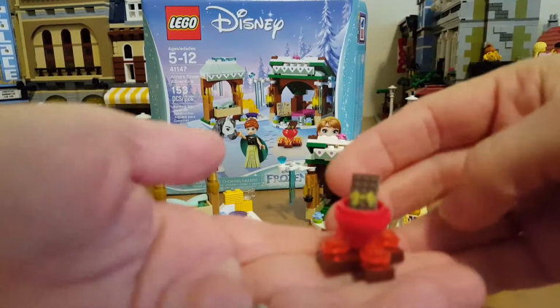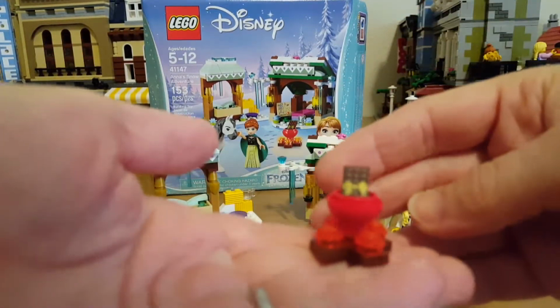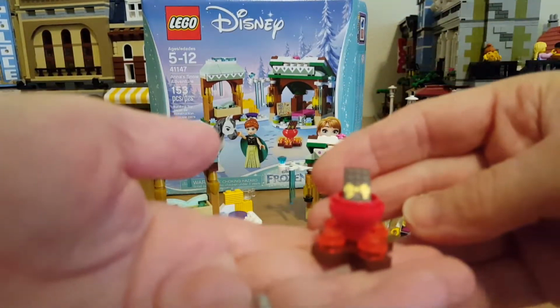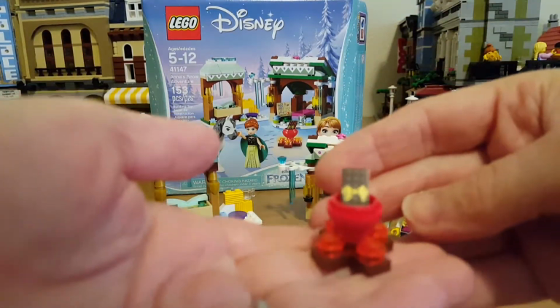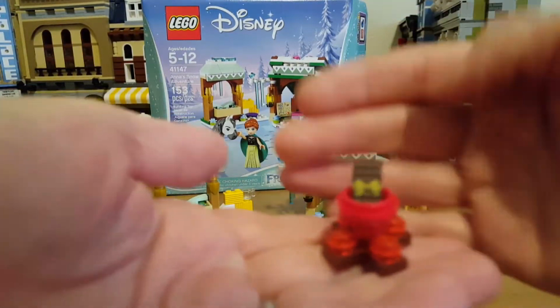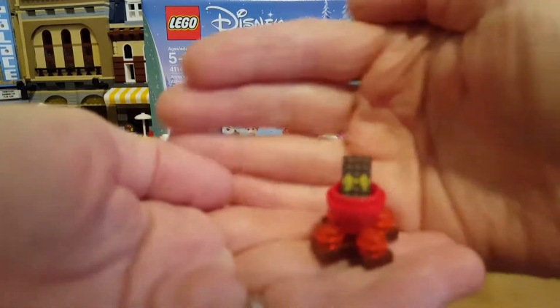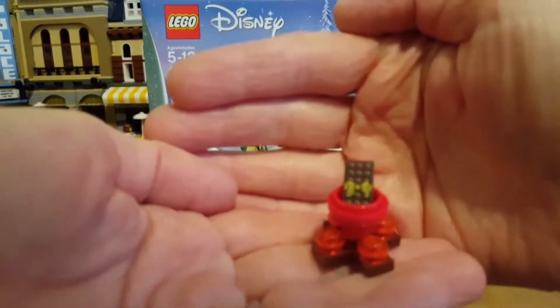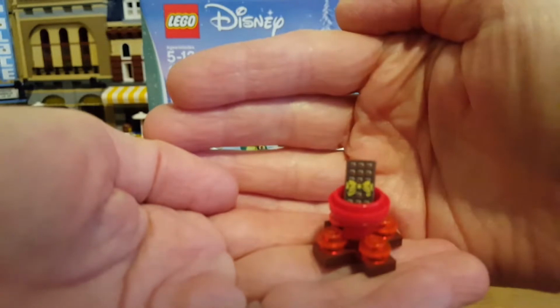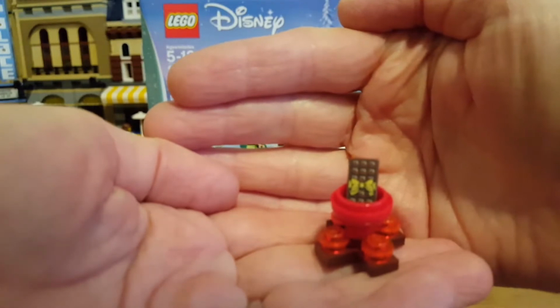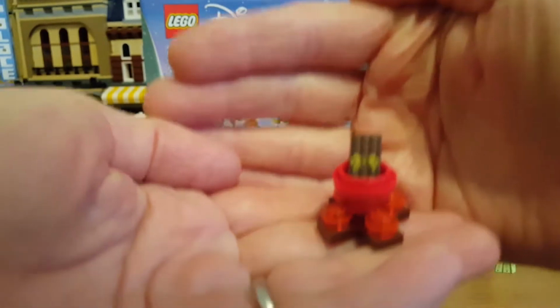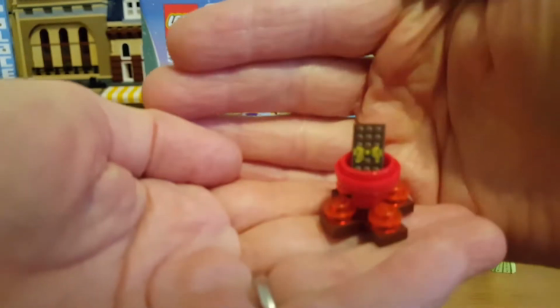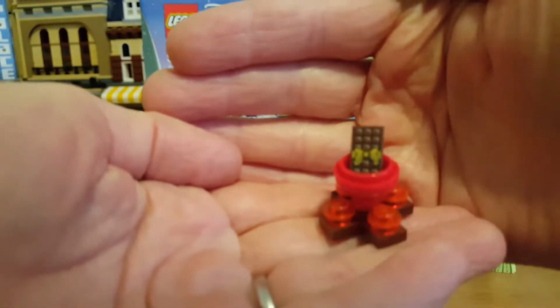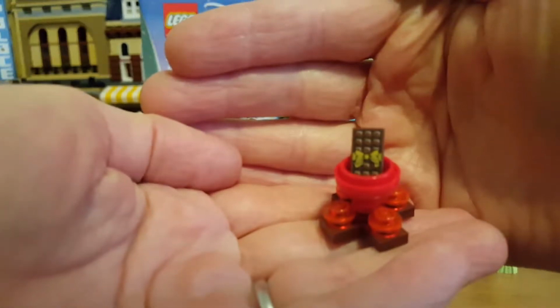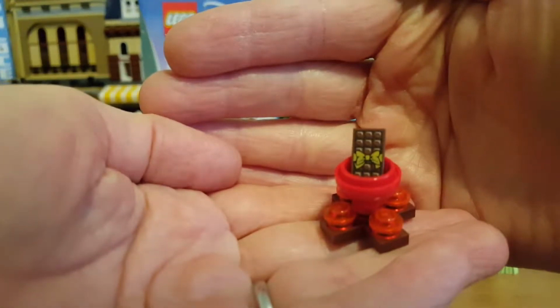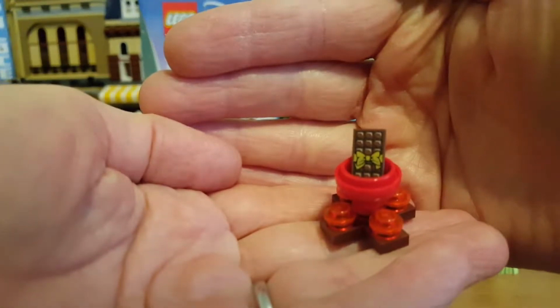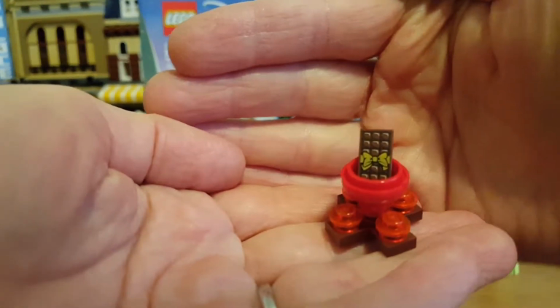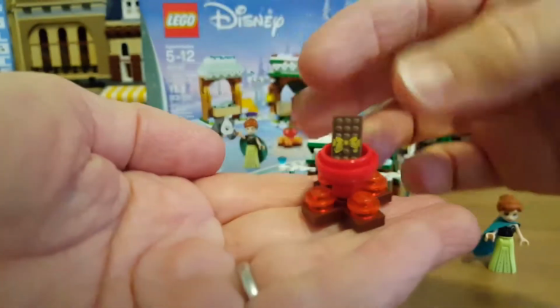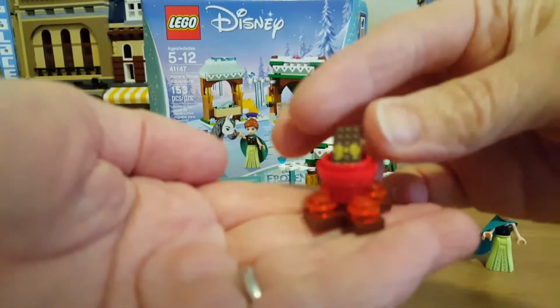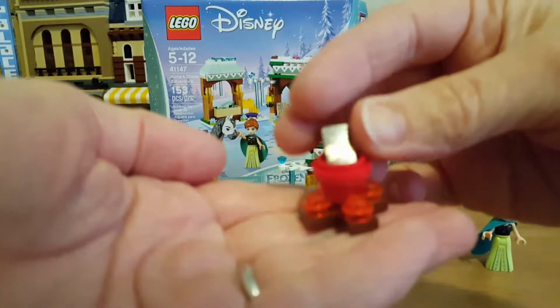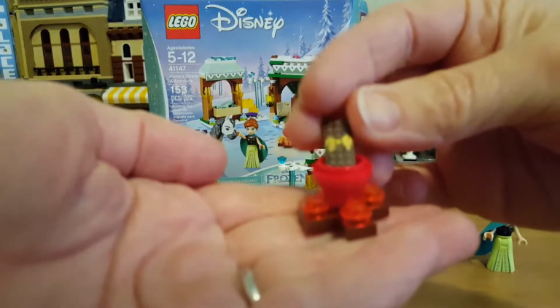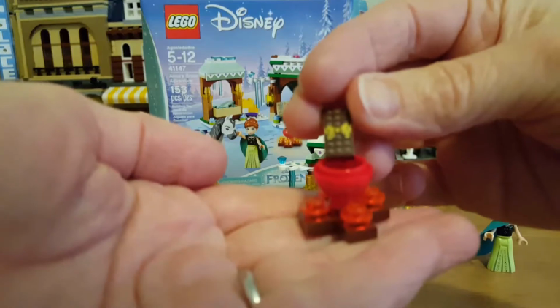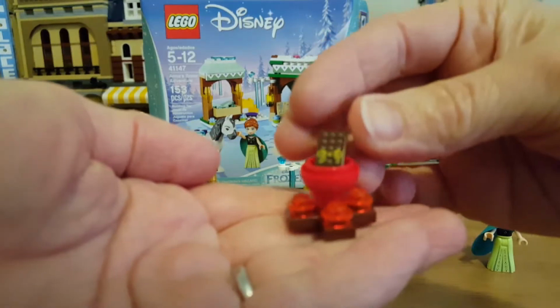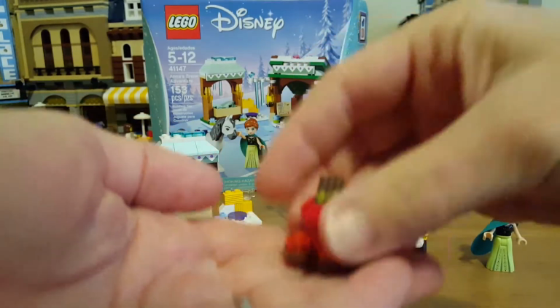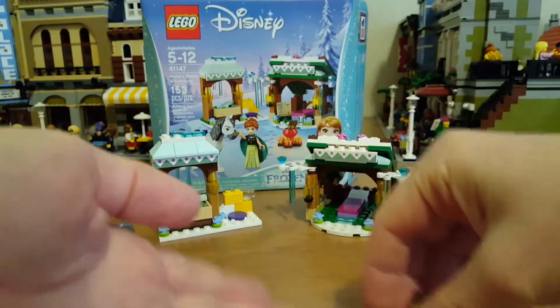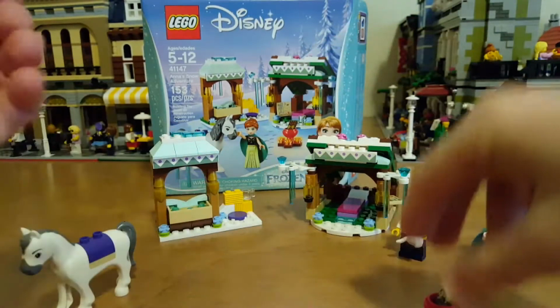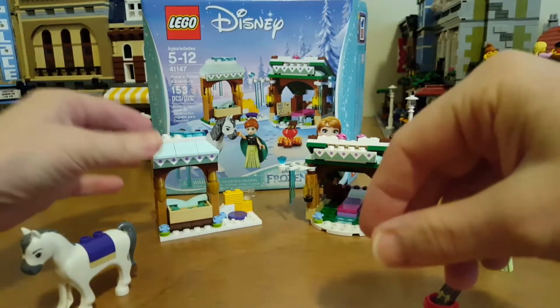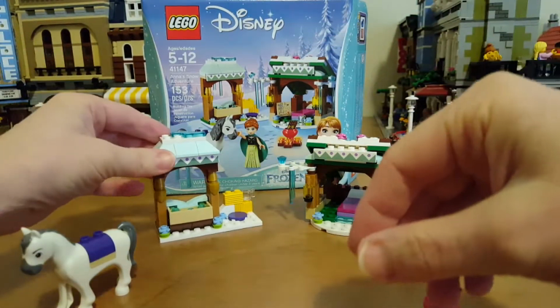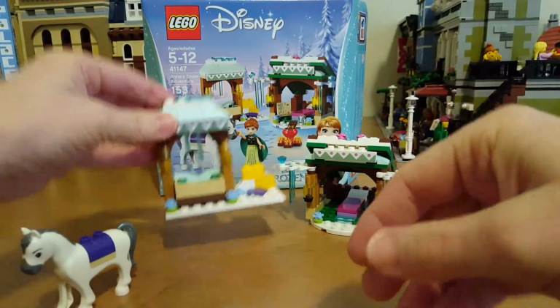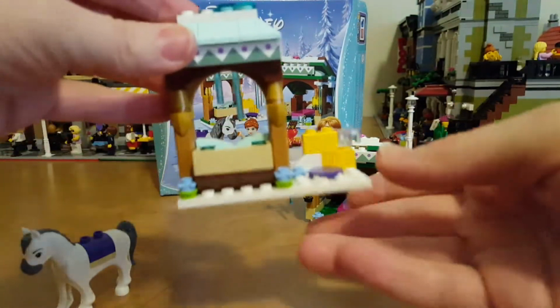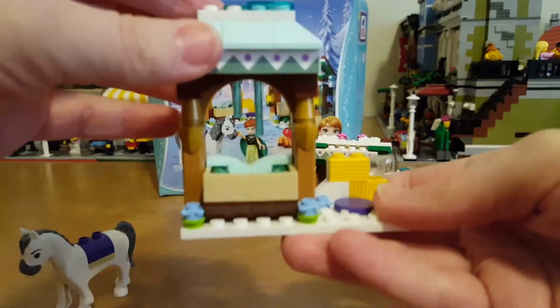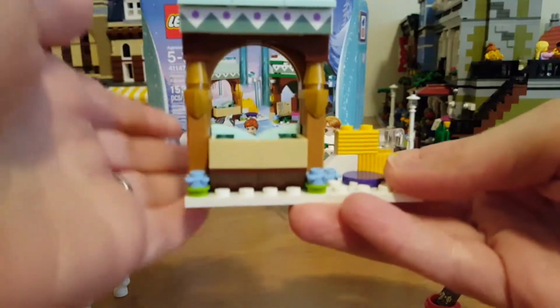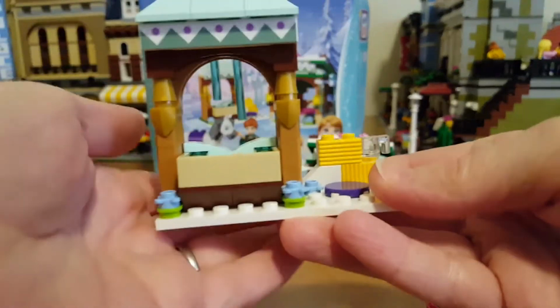Then you get this tiny little fire pit-type build where it looks like she's melting down some chocolate — there's a bar of chocolate in there.